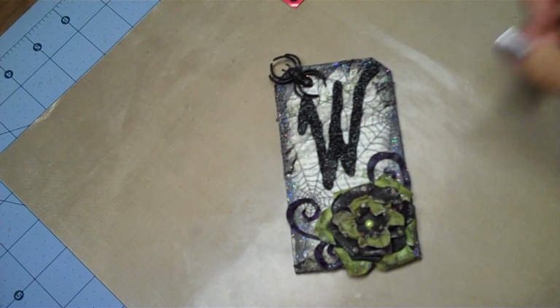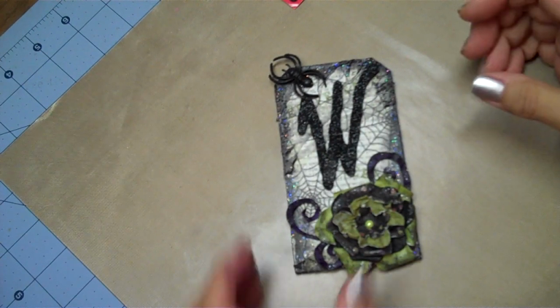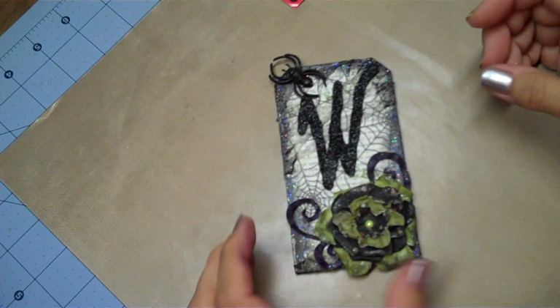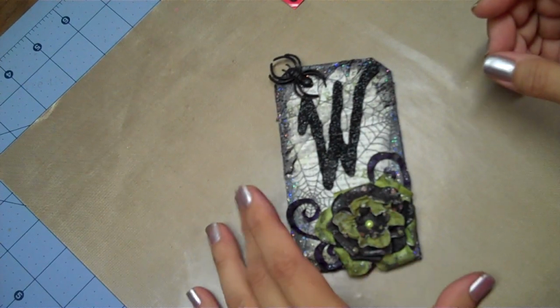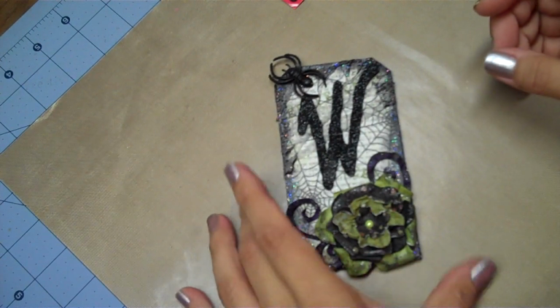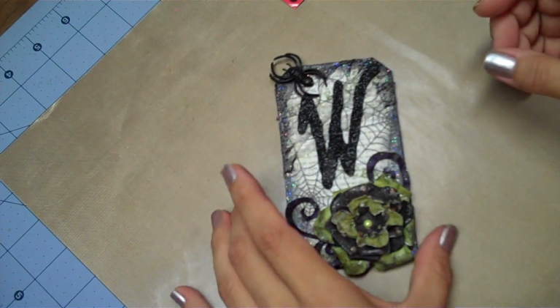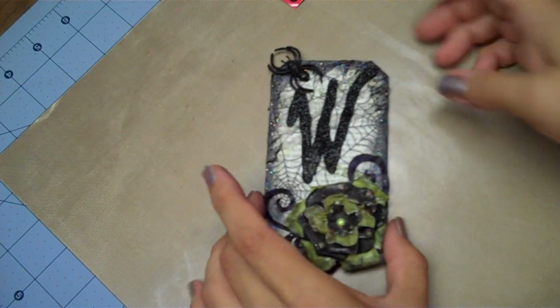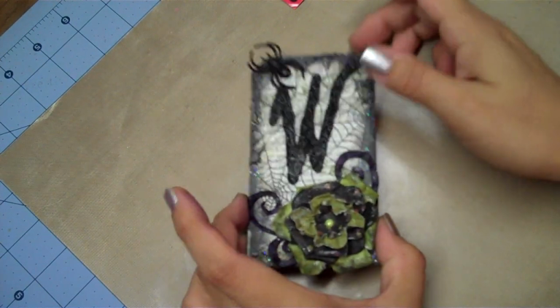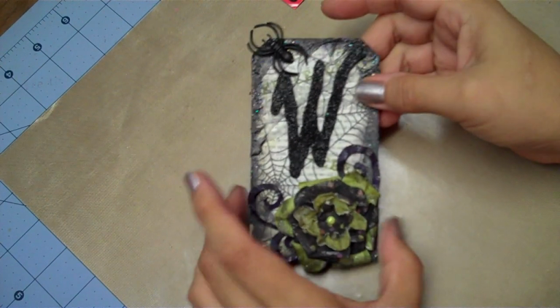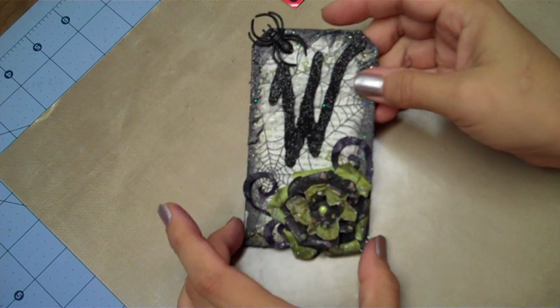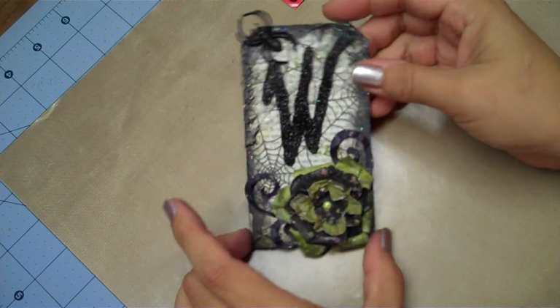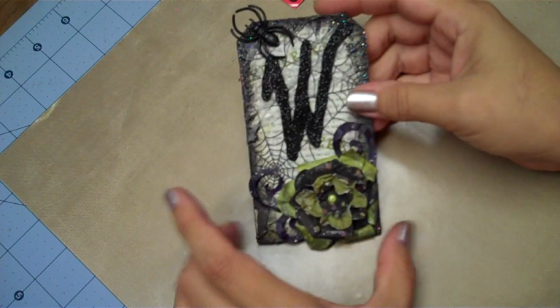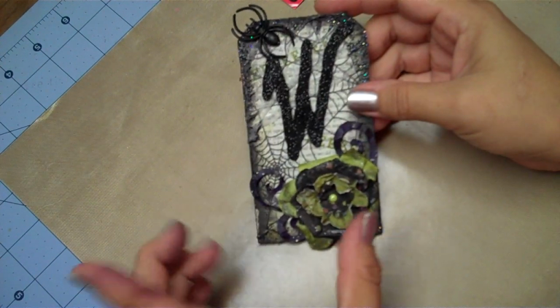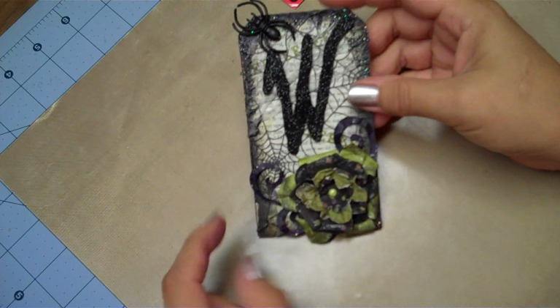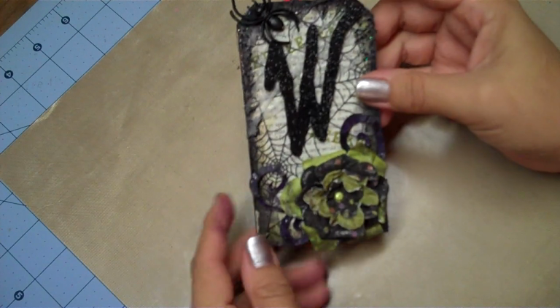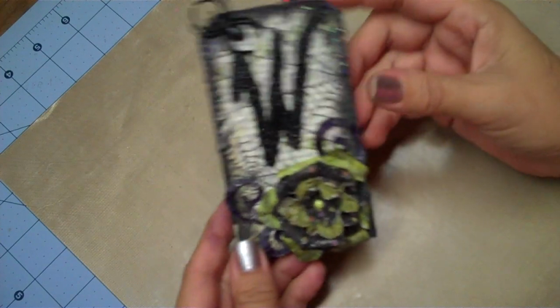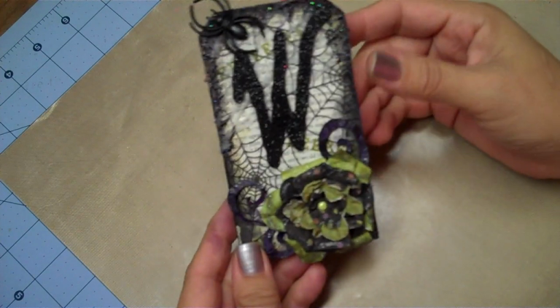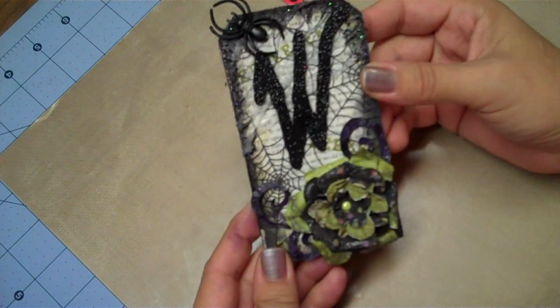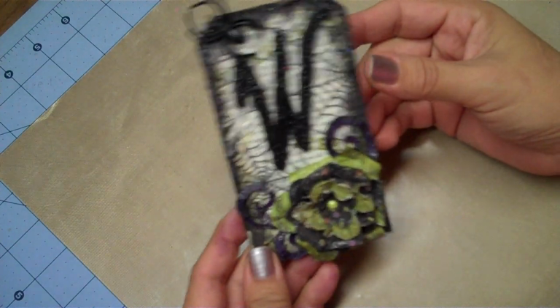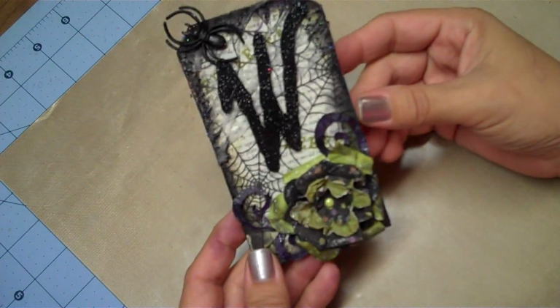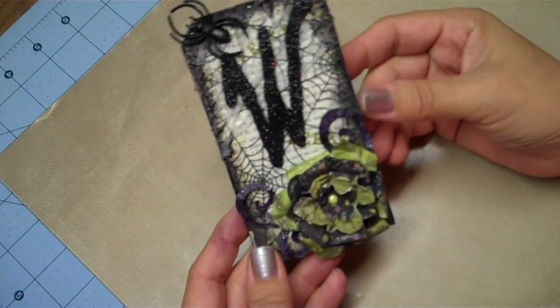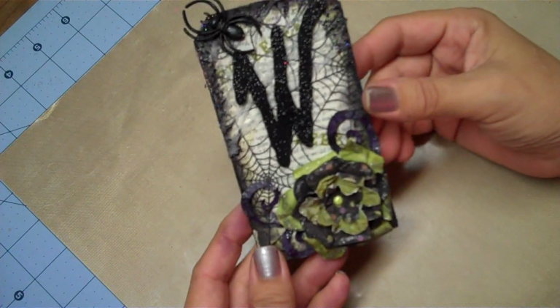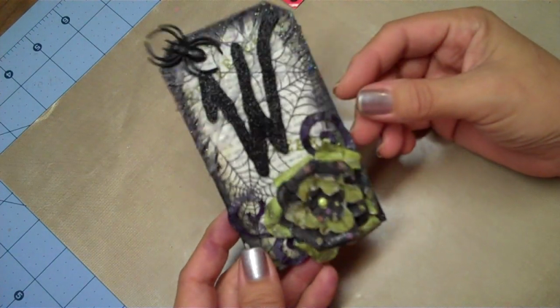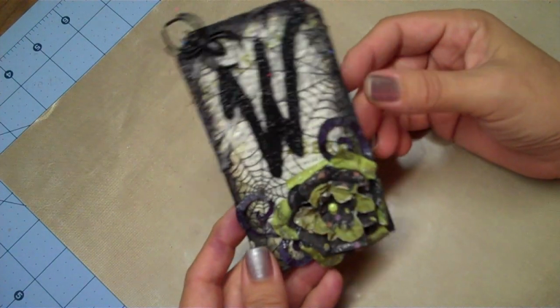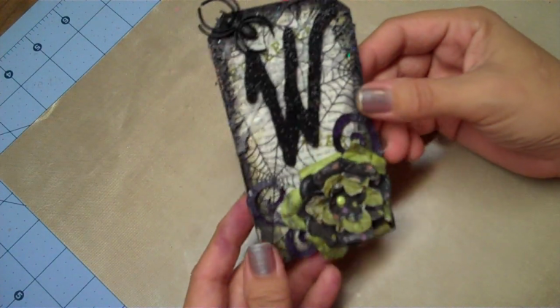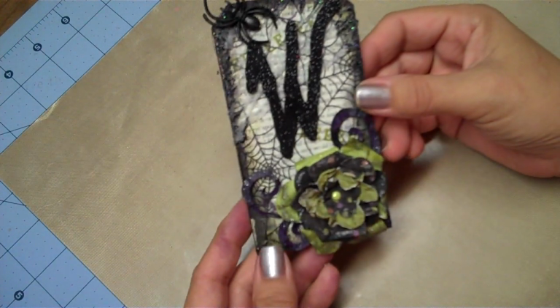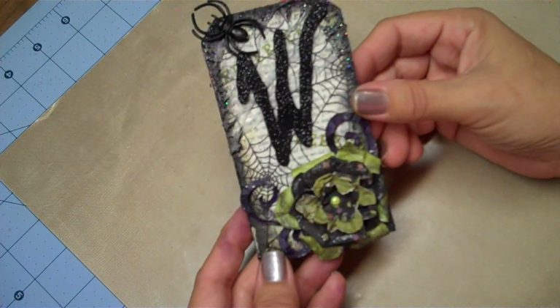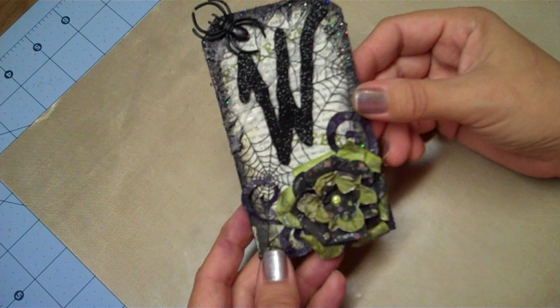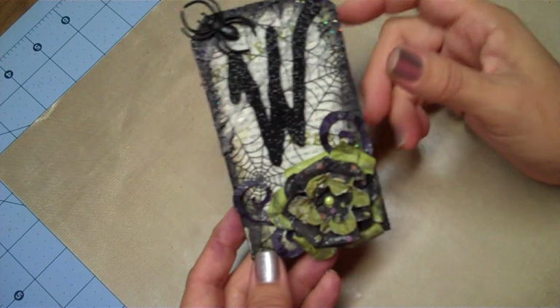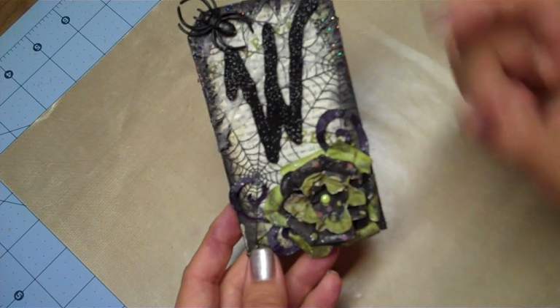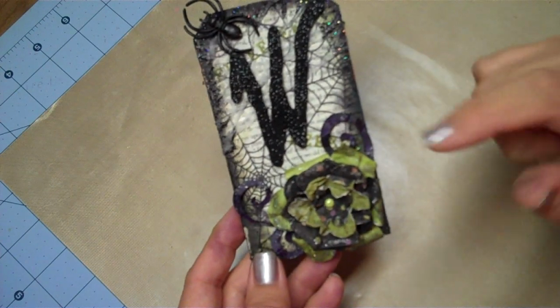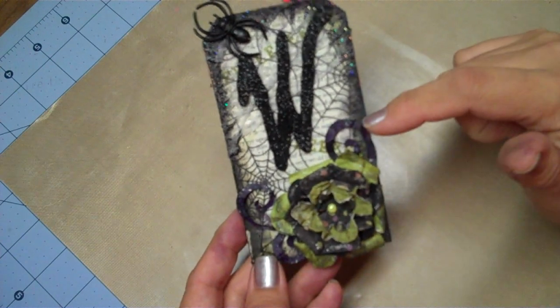Hi everyone! Yoli Bean is here and I'm here to share with you a tag that I created for a swap that I'm in. It's a Halloween banner swap and I'm the letter W.